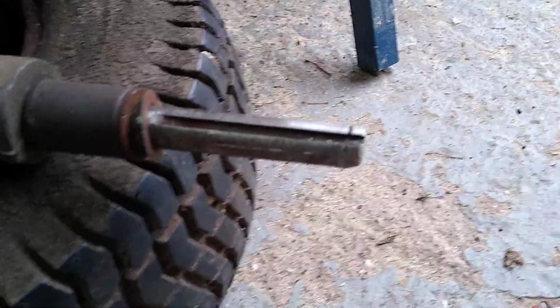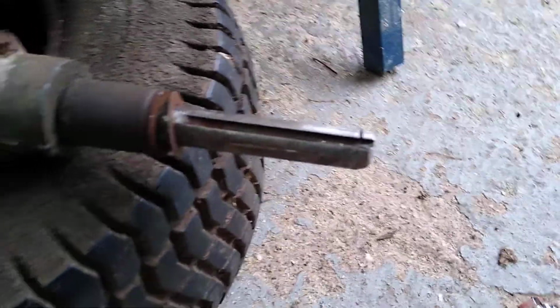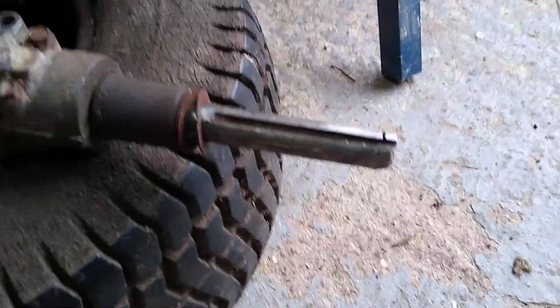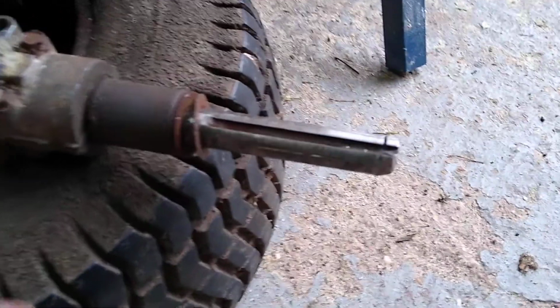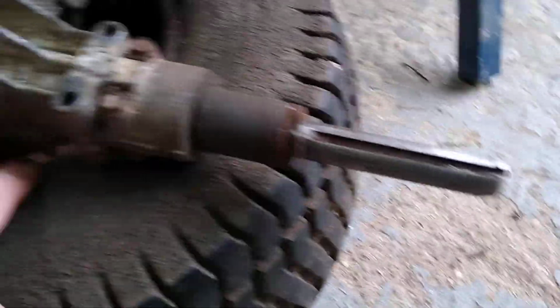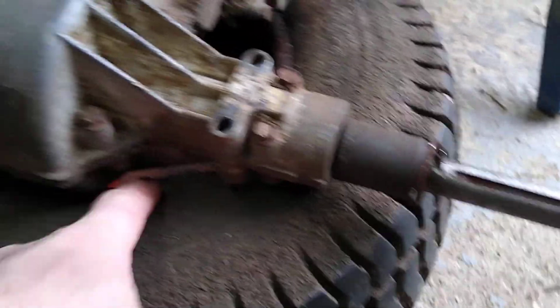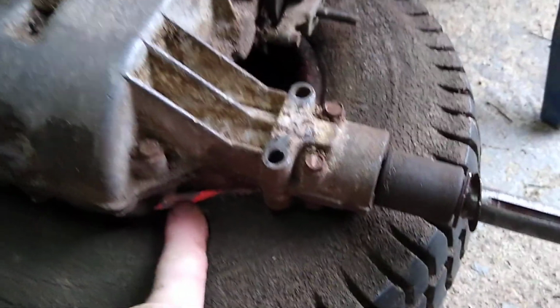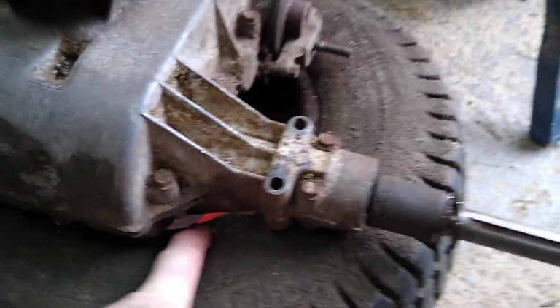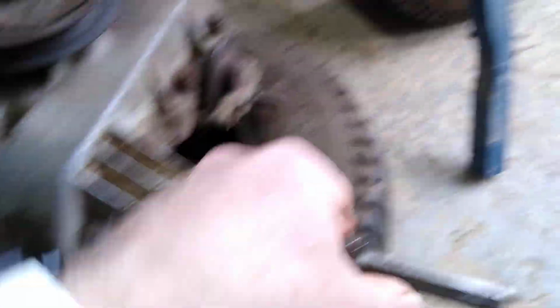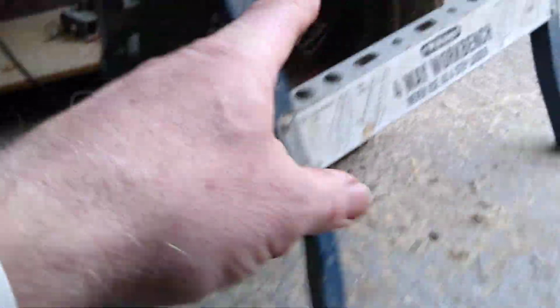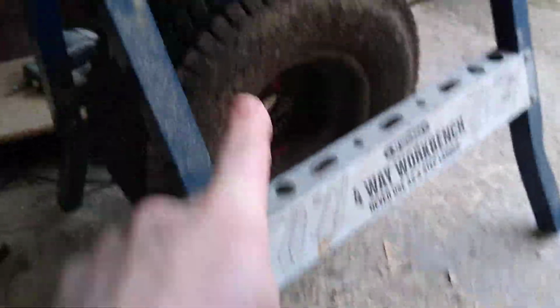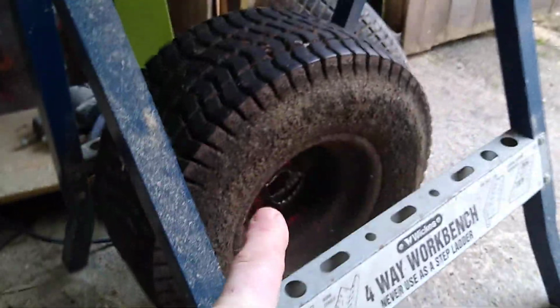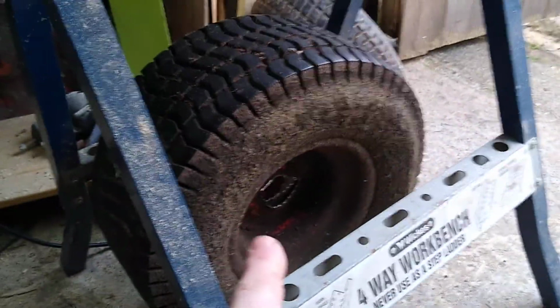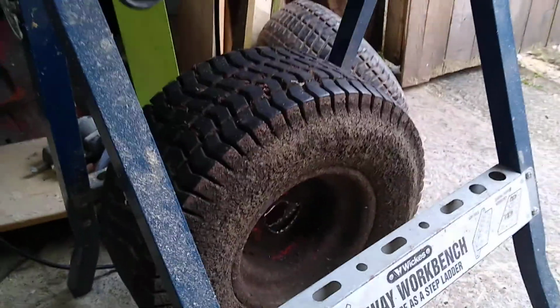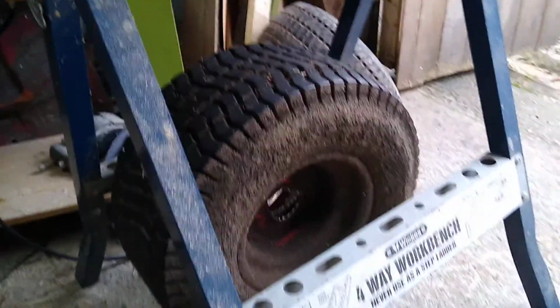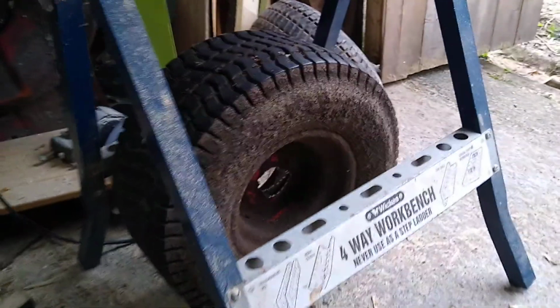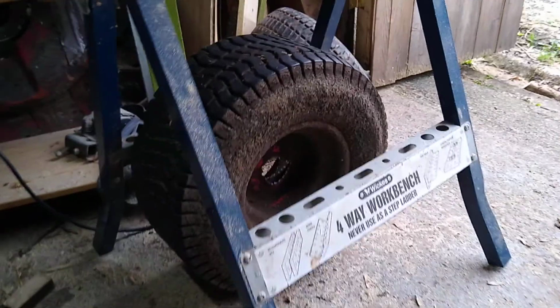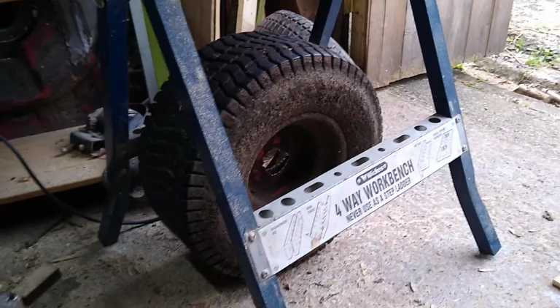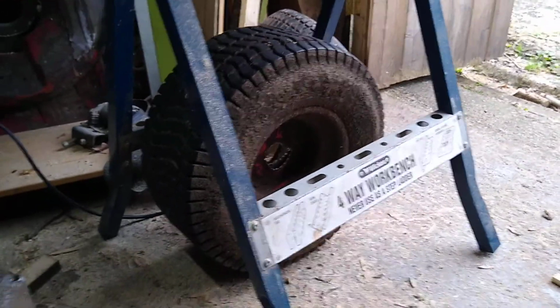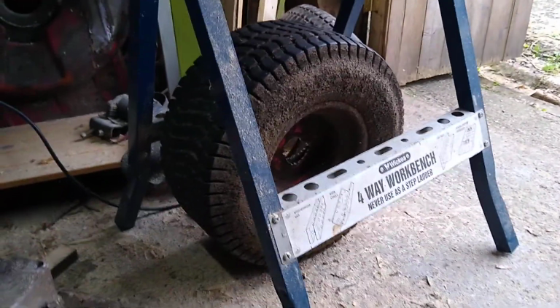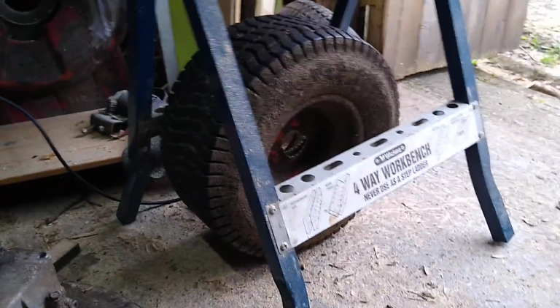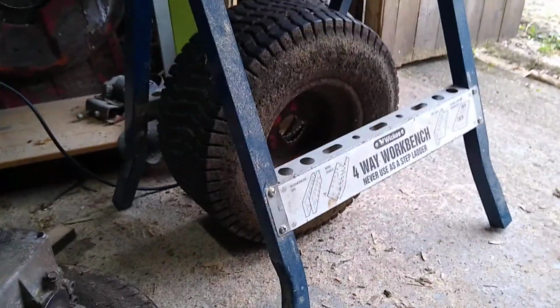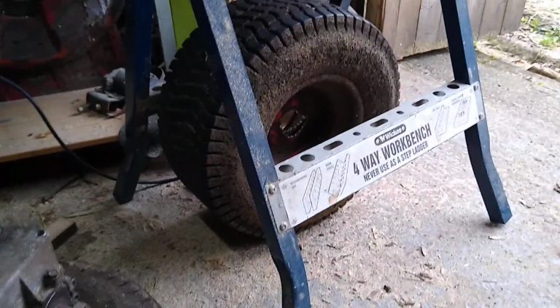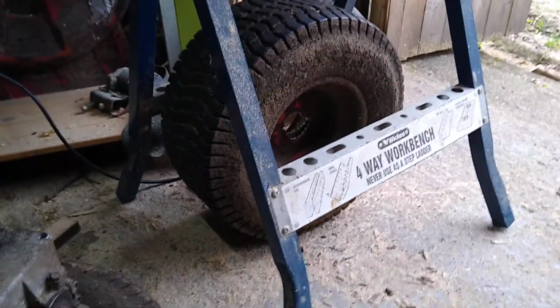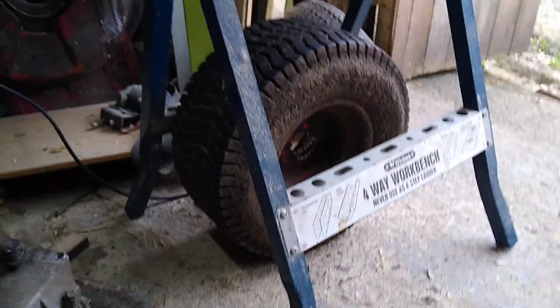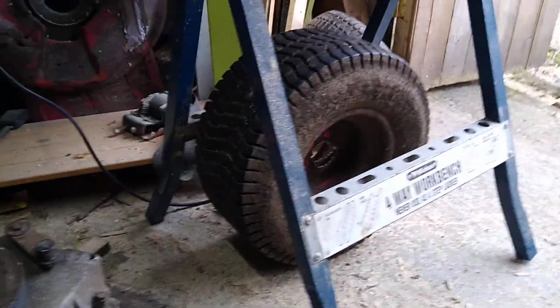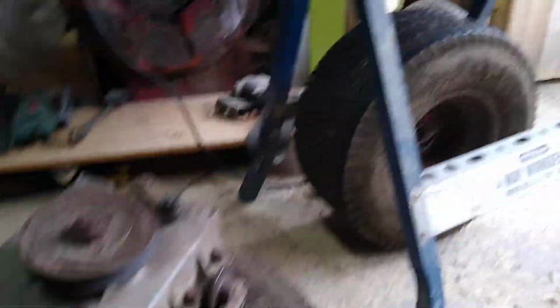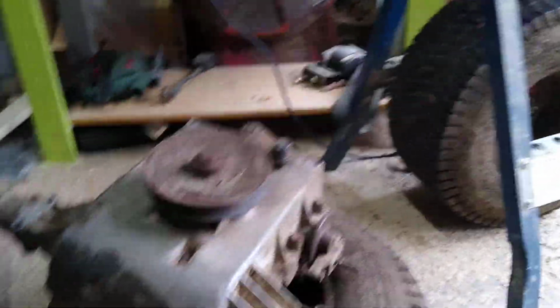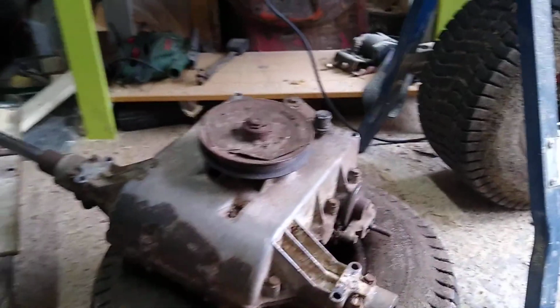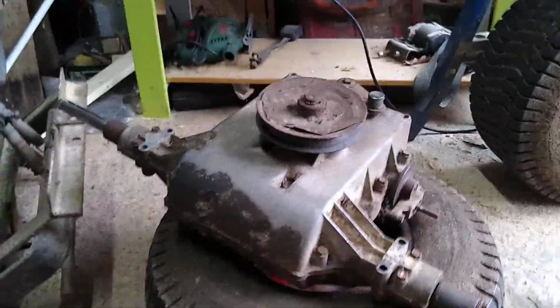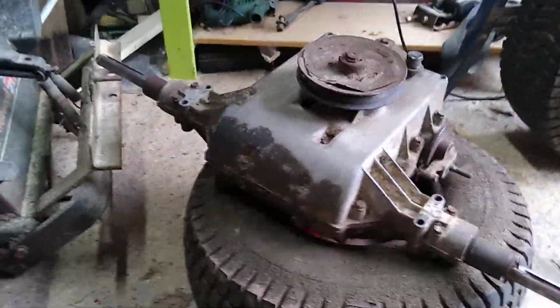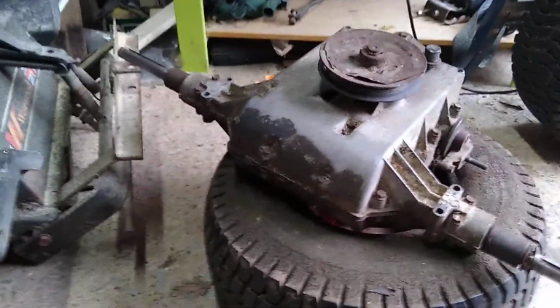All I need is a new wheel to replace that one. And then once I've got that, I can get the more aggressive tread tyres put on, and then put all this back together again.